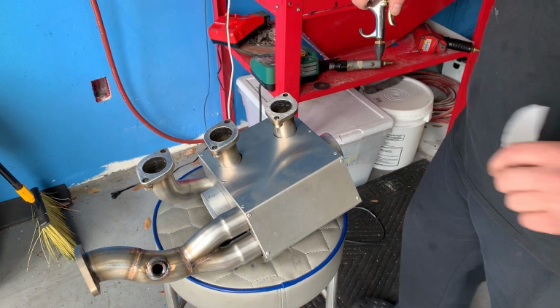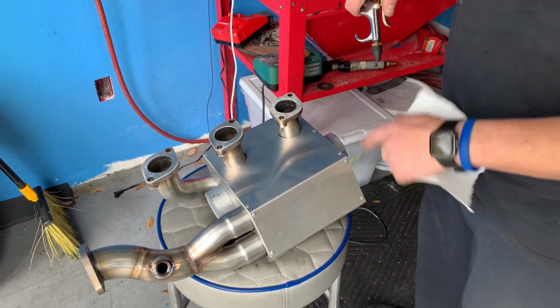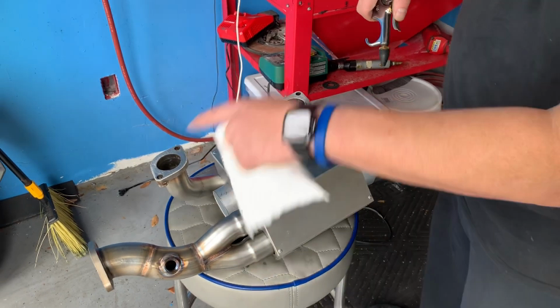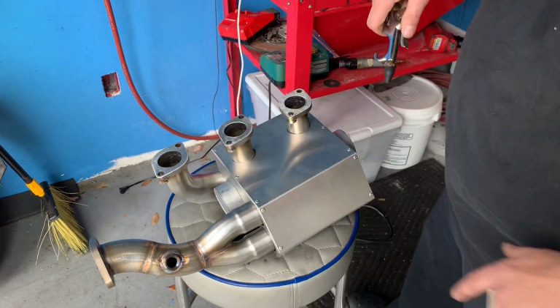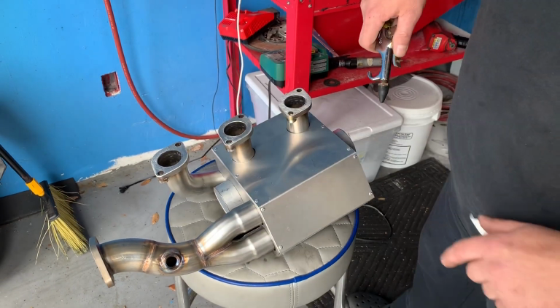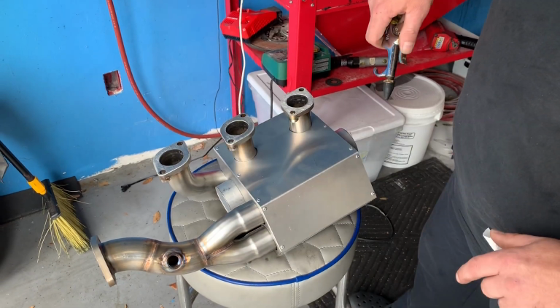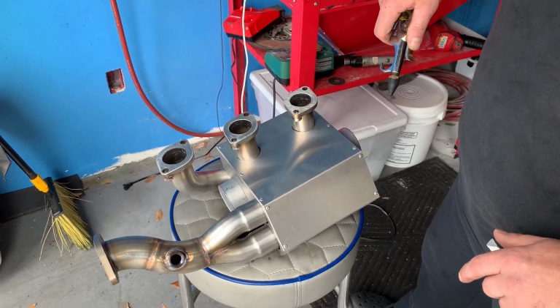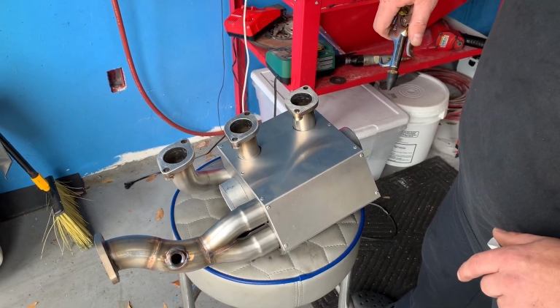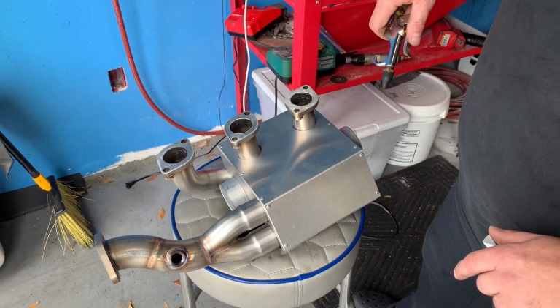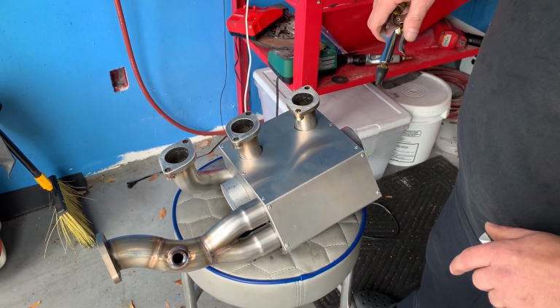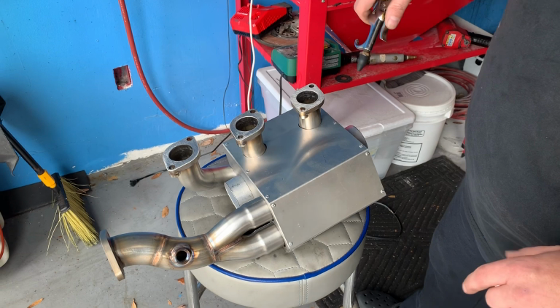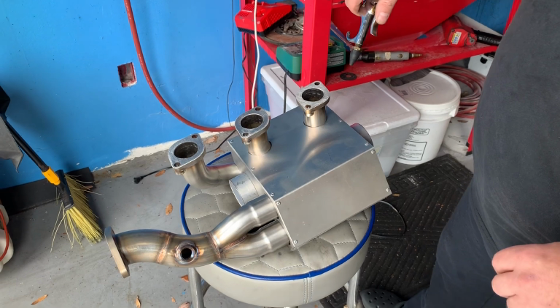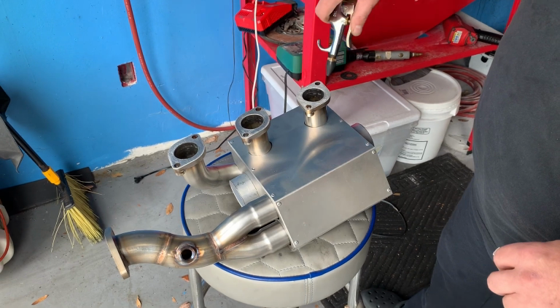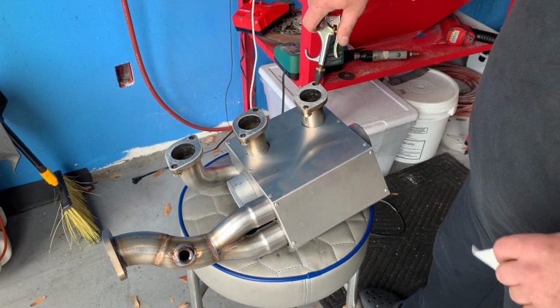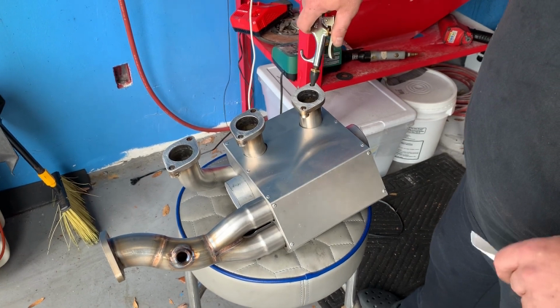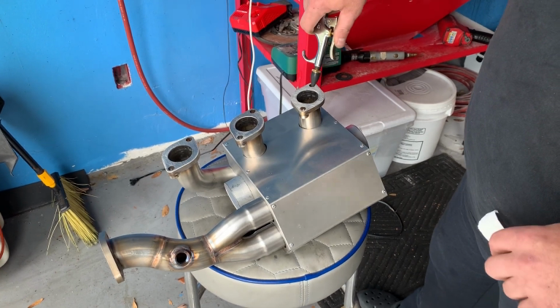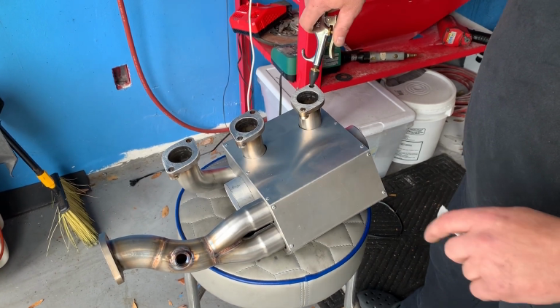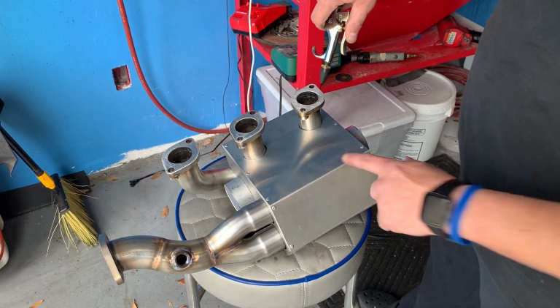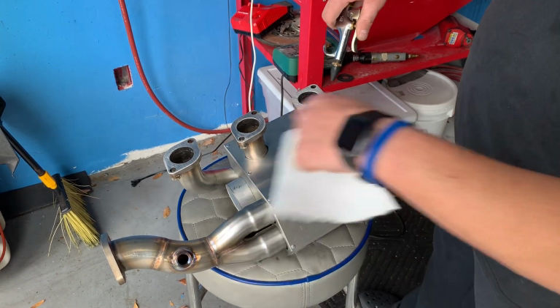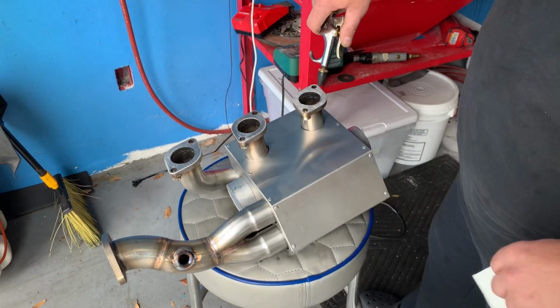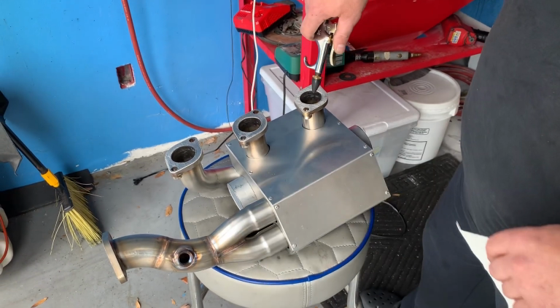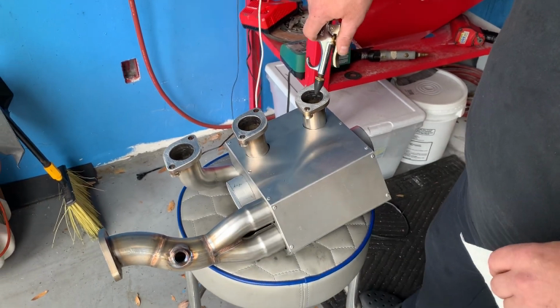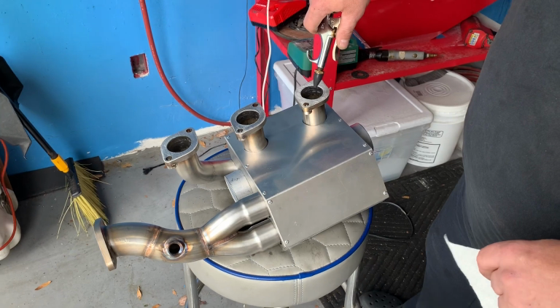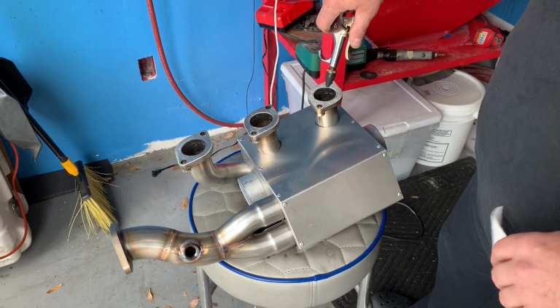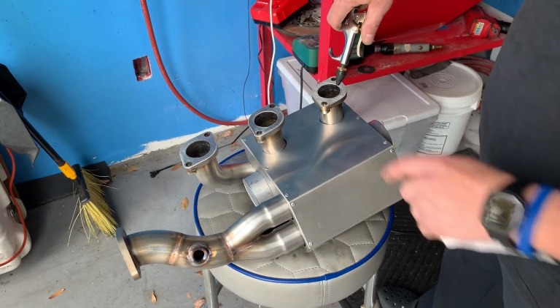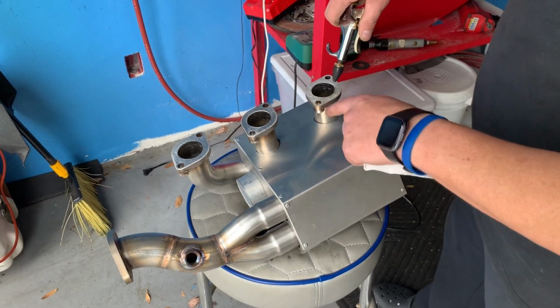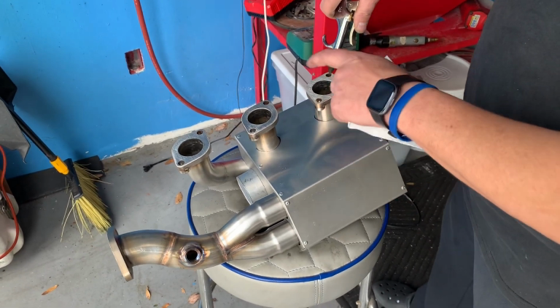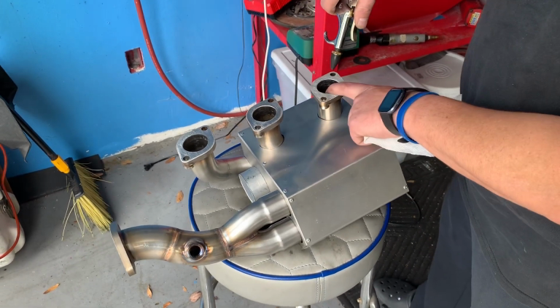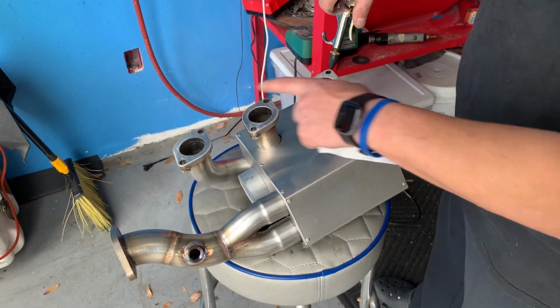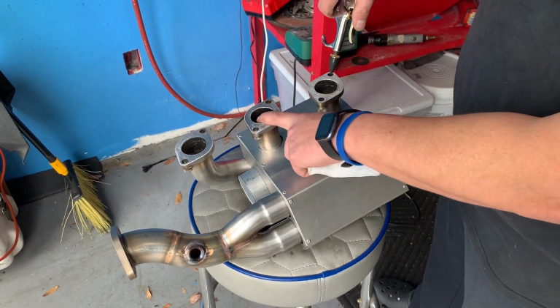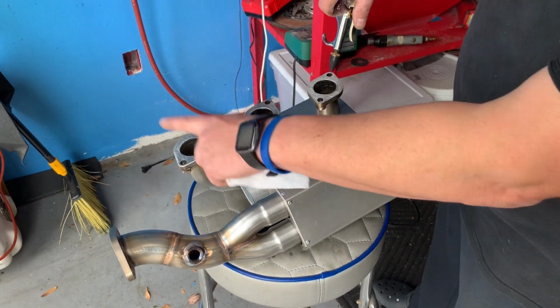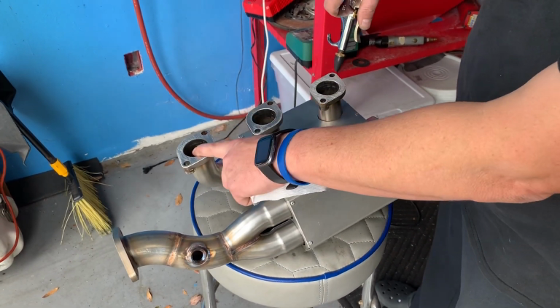All right, we got a new header from M&K Exhaust. I just want to check it, make sure that it's efficient. So if it's efficient, if I blow in here, it should create suction here and here.